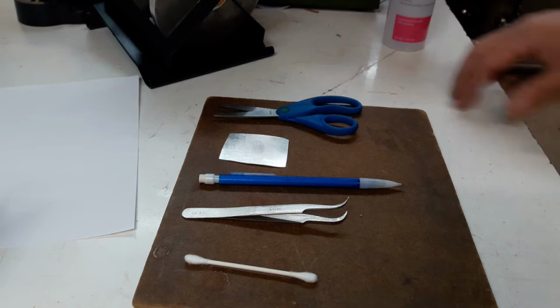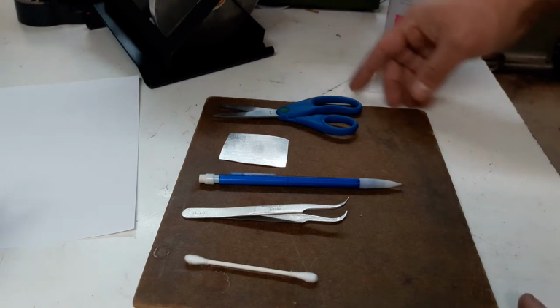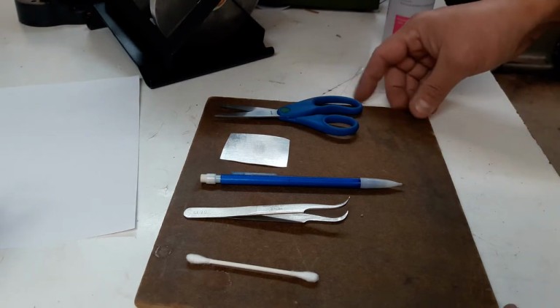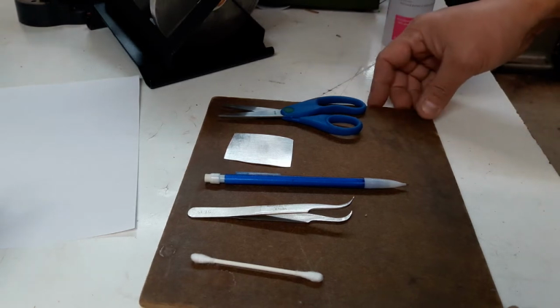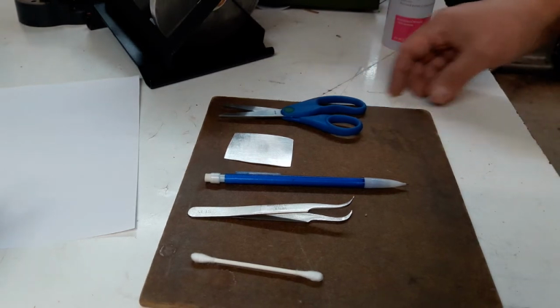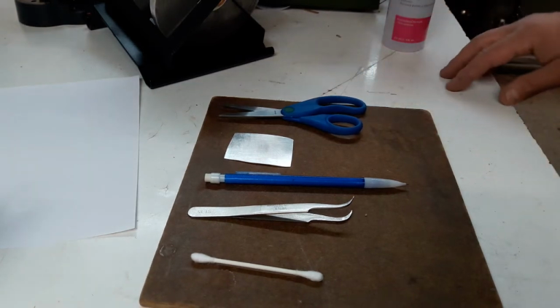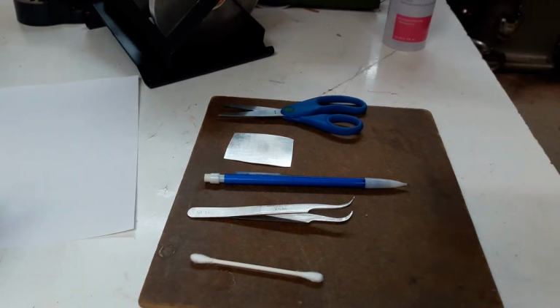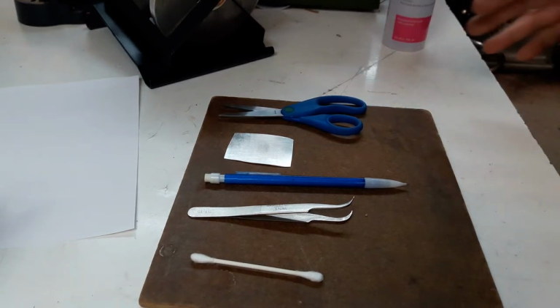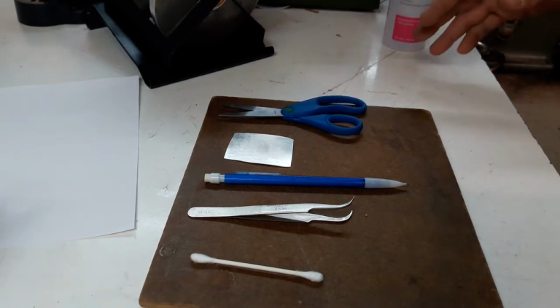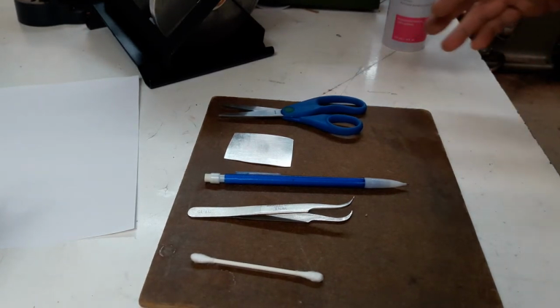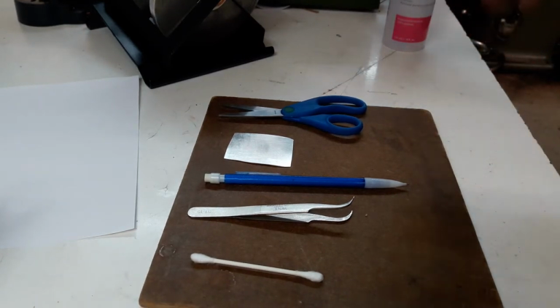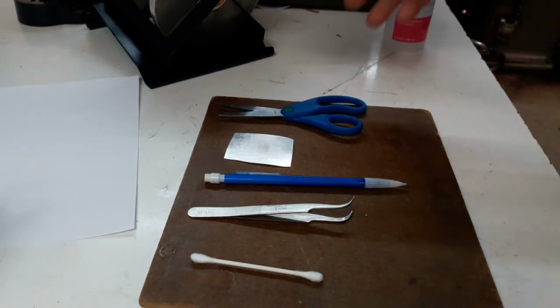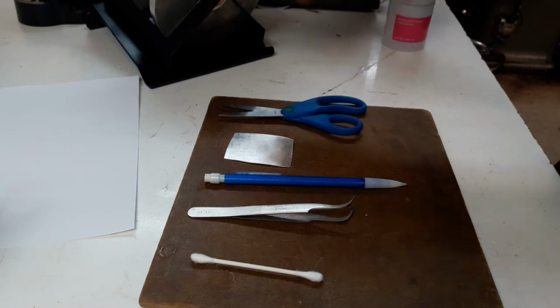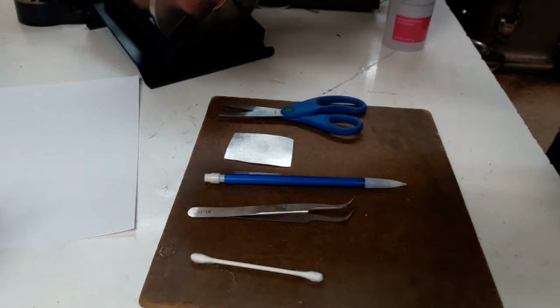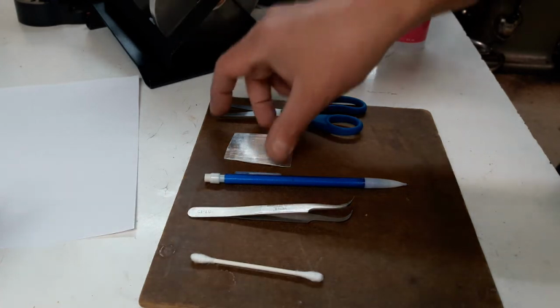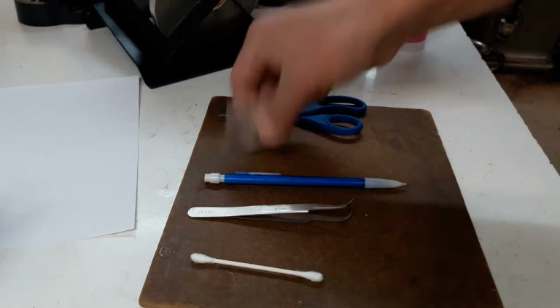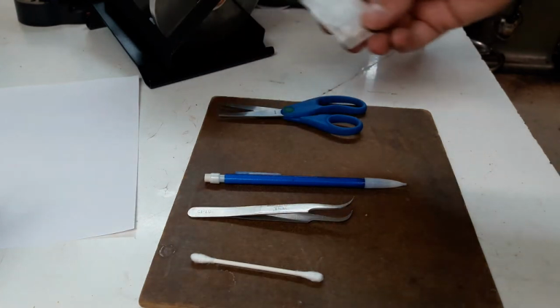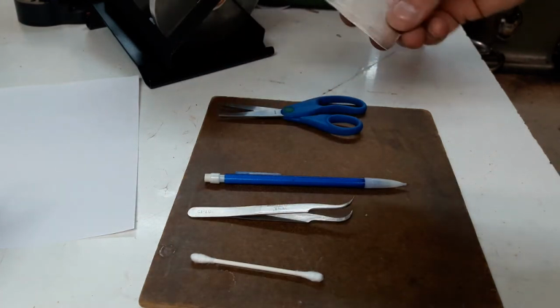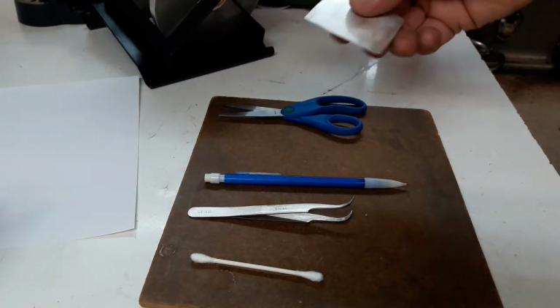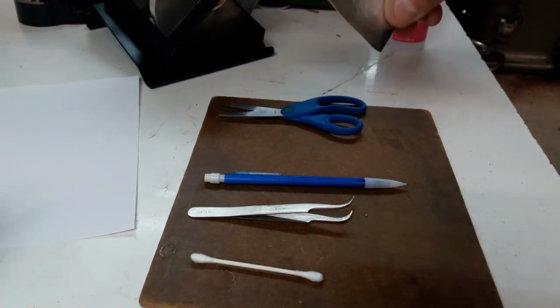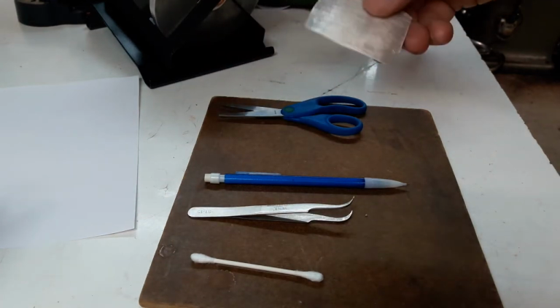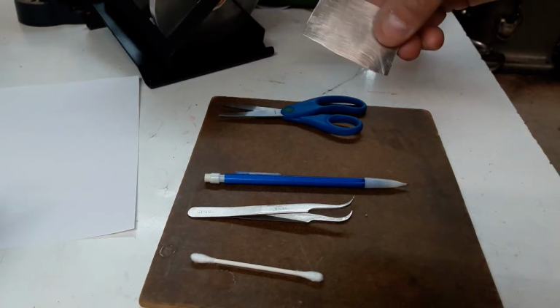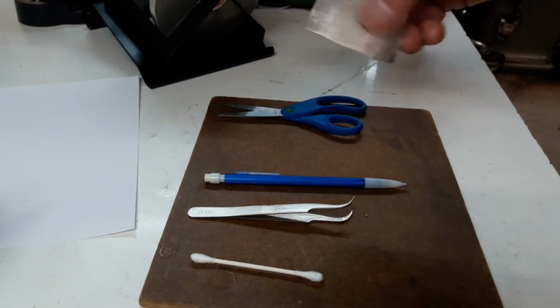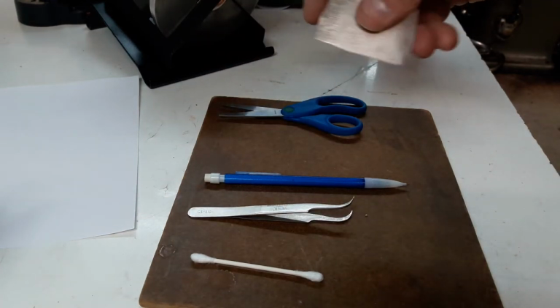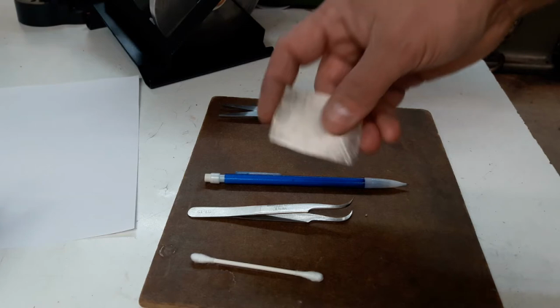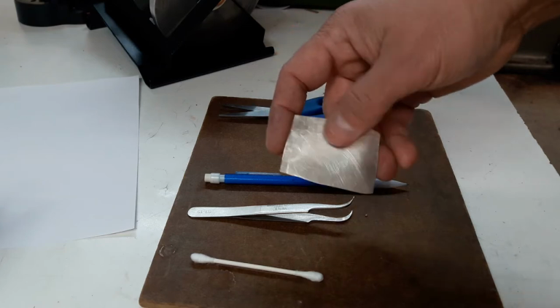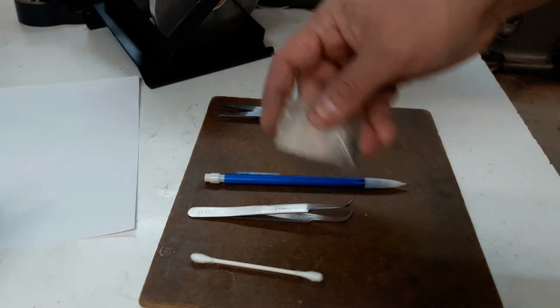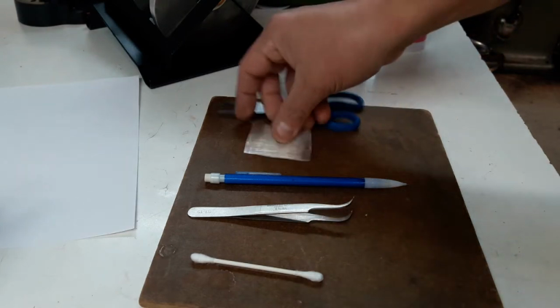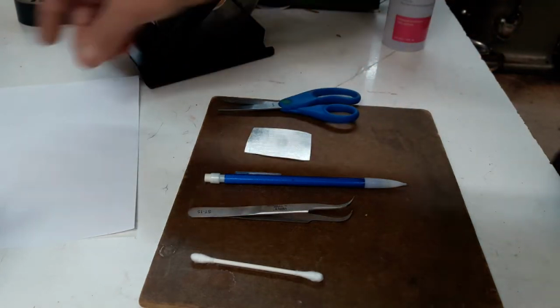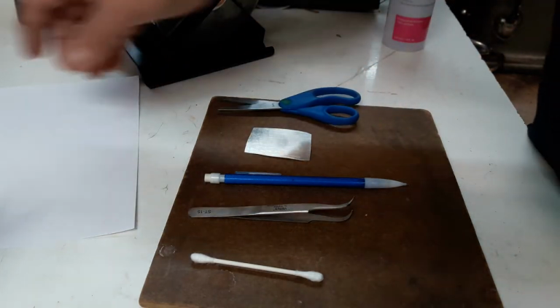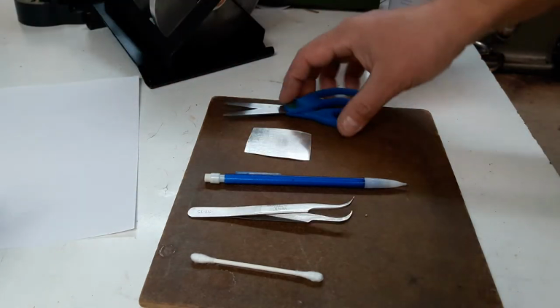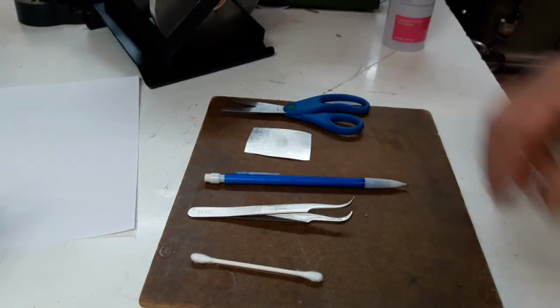Today's video is how to transfer an image onto a piece of metal — a precious metal. This one here is sterling silver. I soft-sanded it a bit as you can see. And this is what you're going to need.